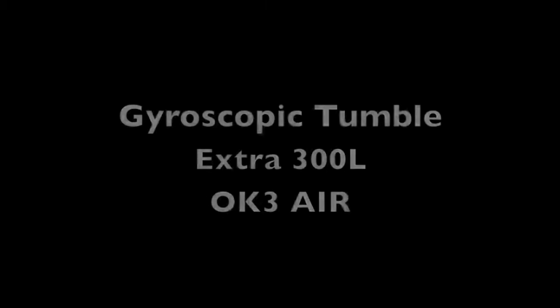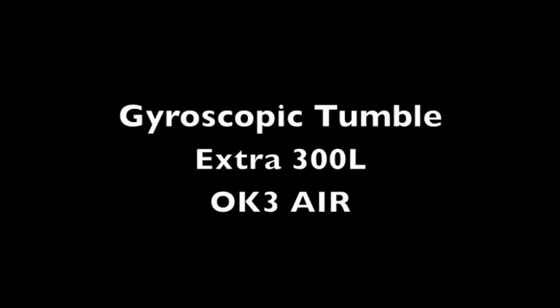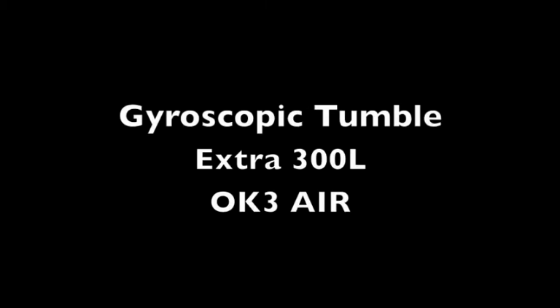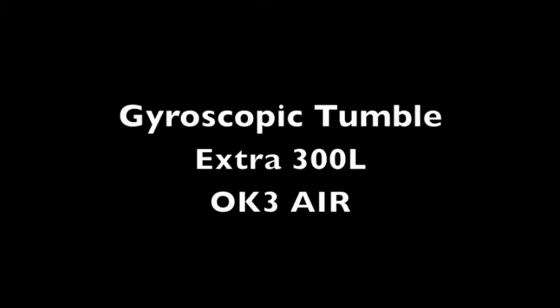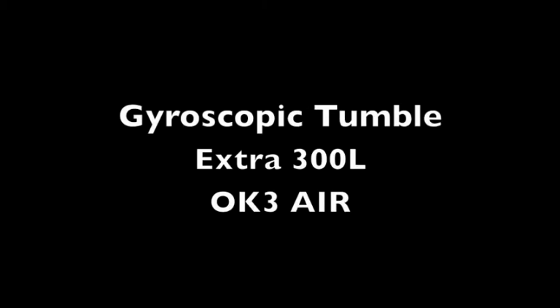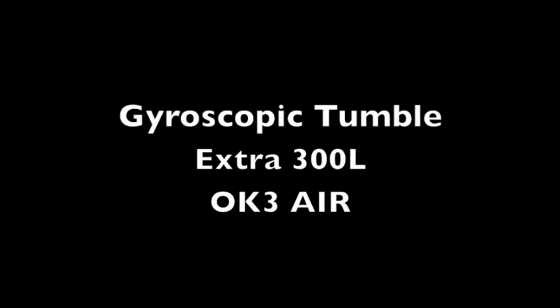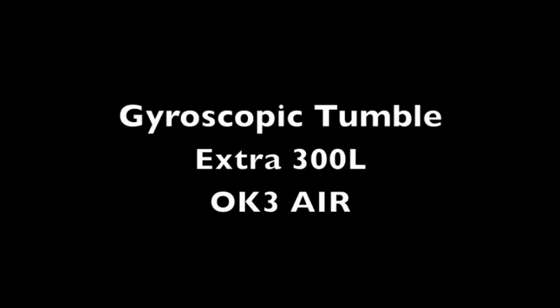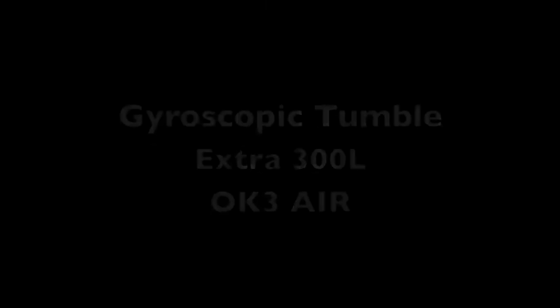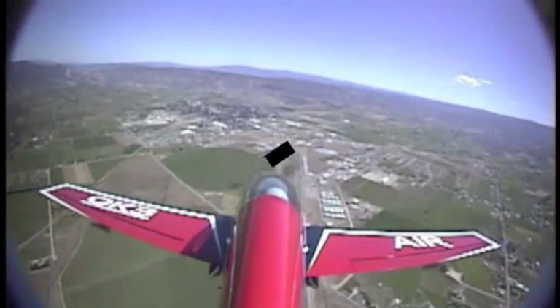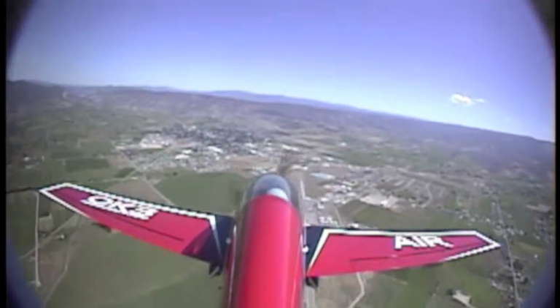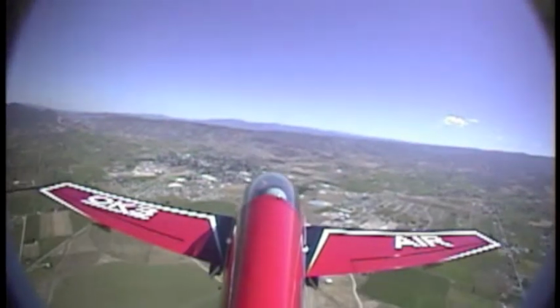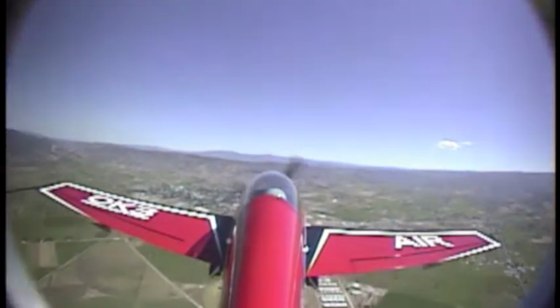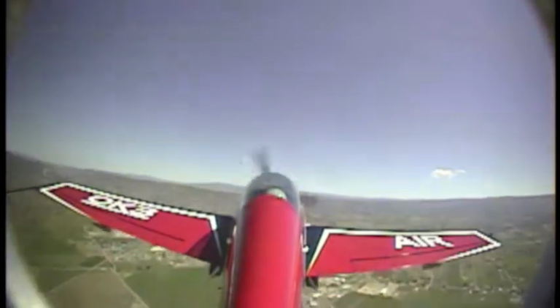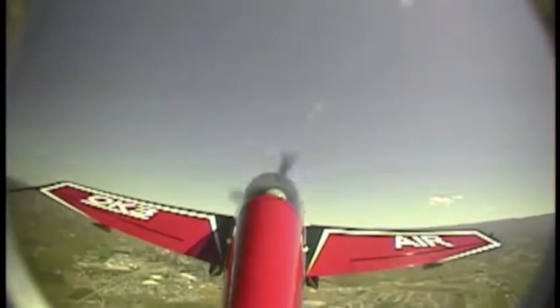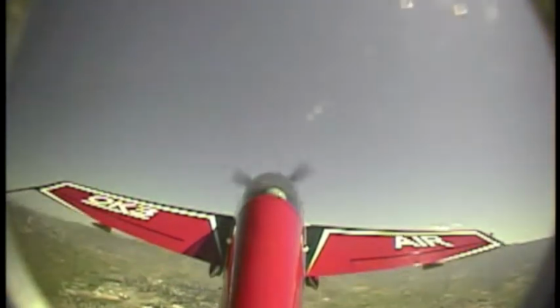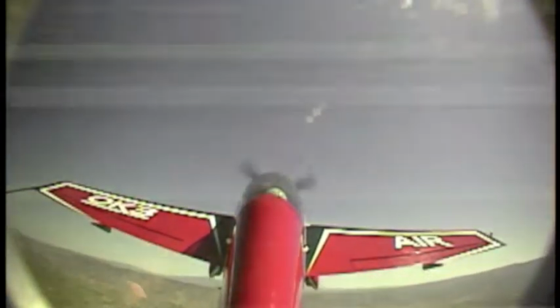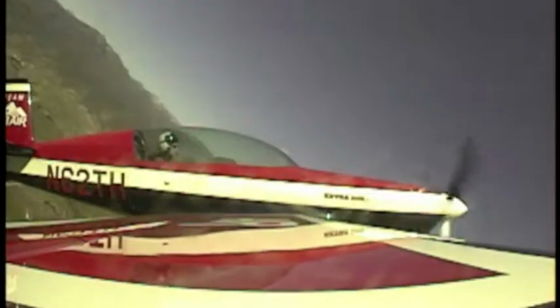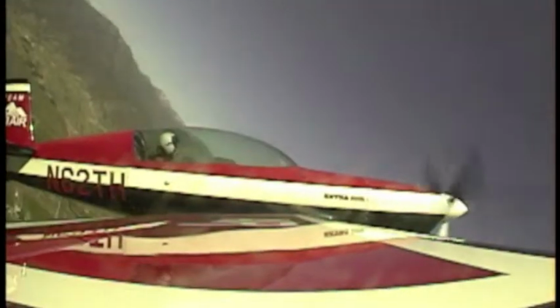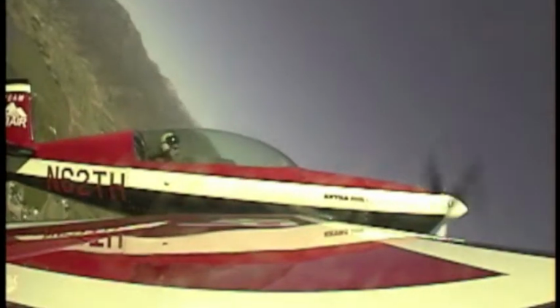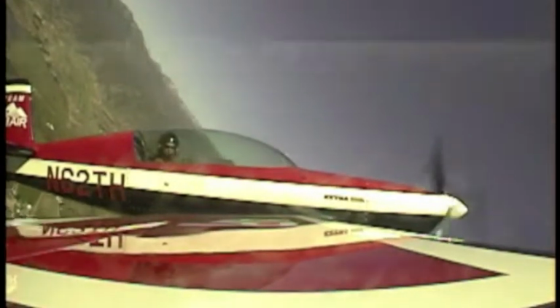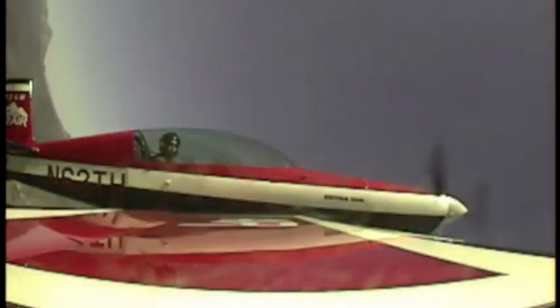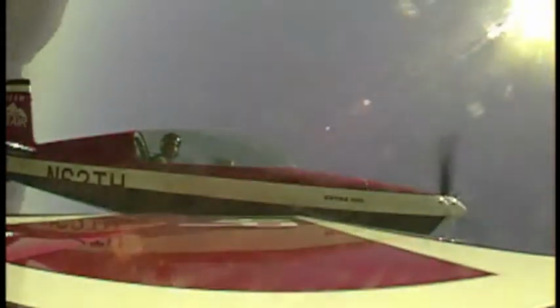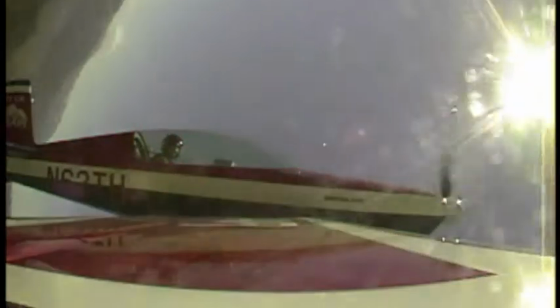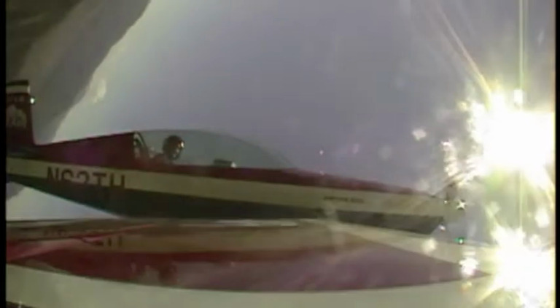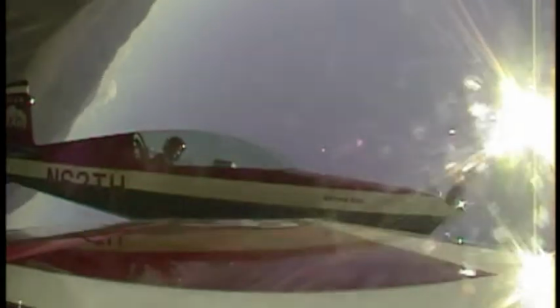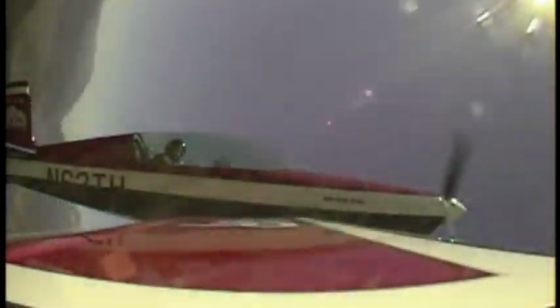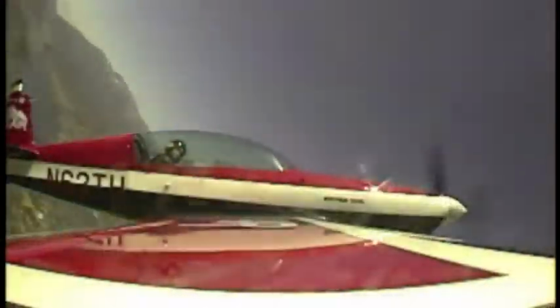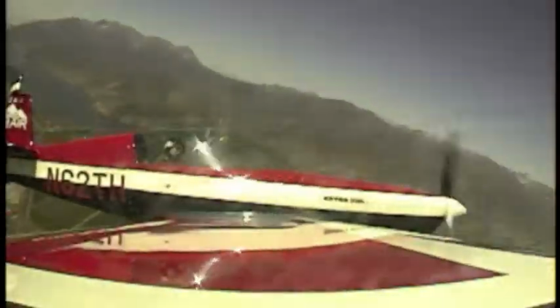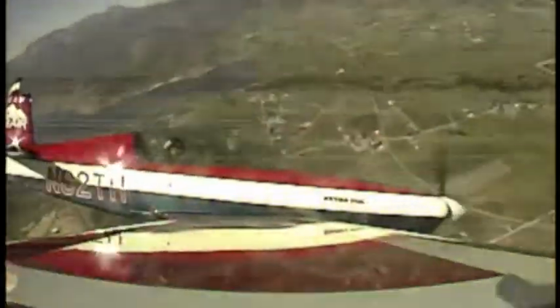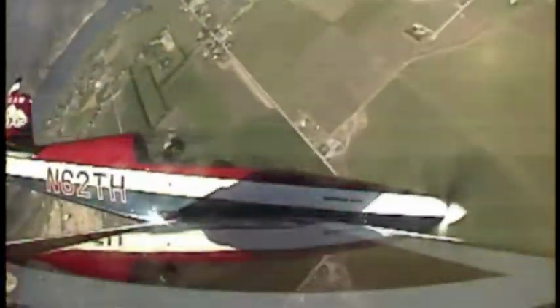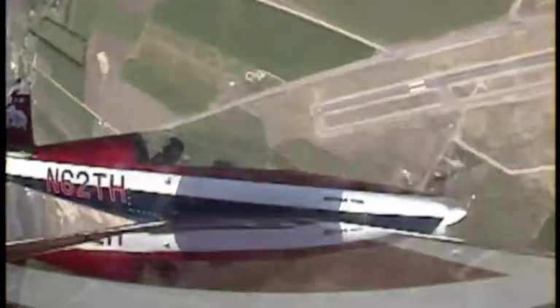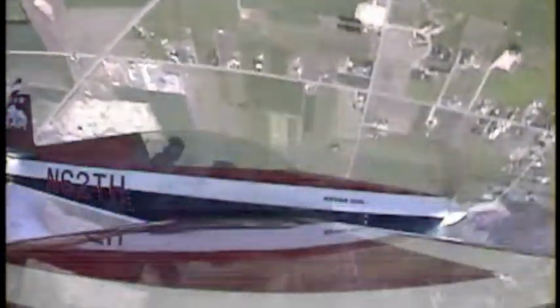This video is of a gyroscopic tumble in an Extra 300. You can start off by pulling to a 45 degree line, quarter roll to the right, then push full forward left, left rudder, left forward stick.